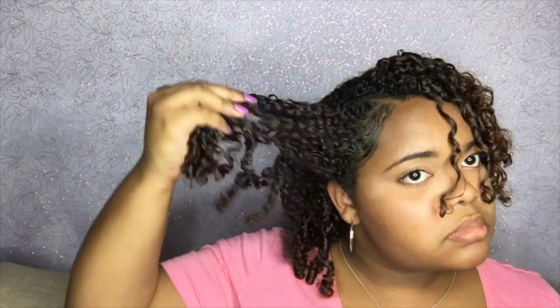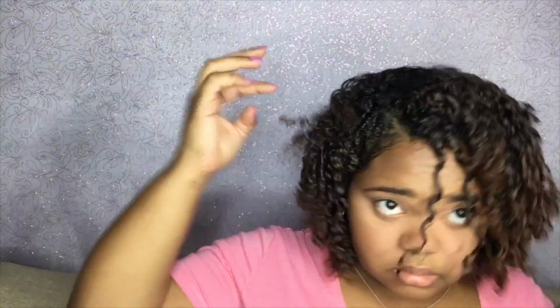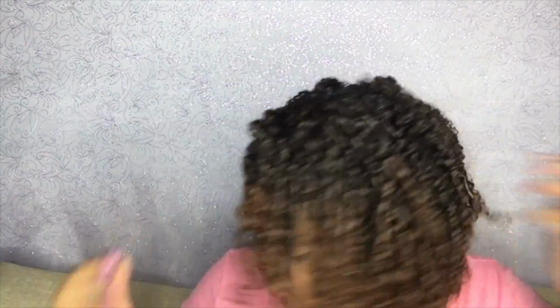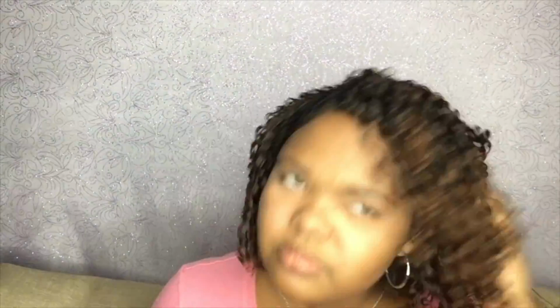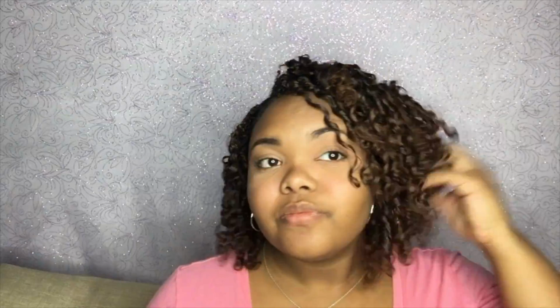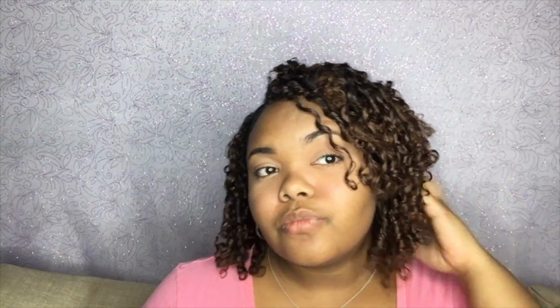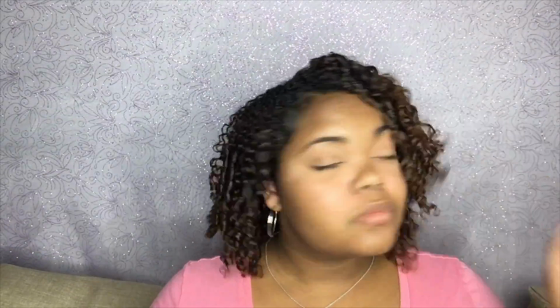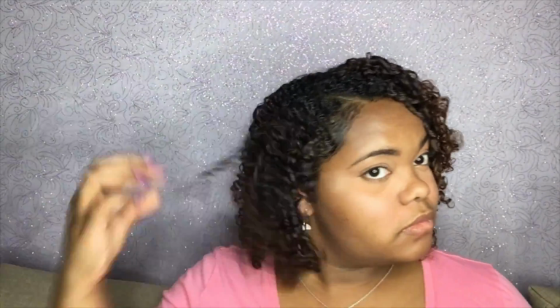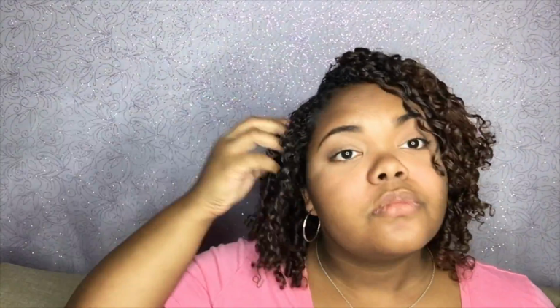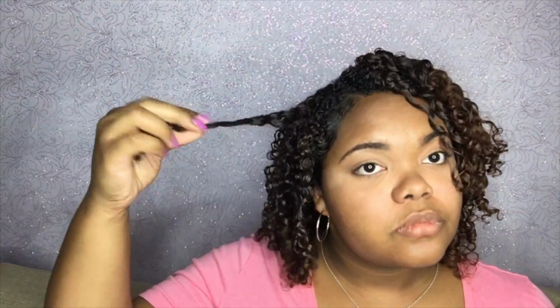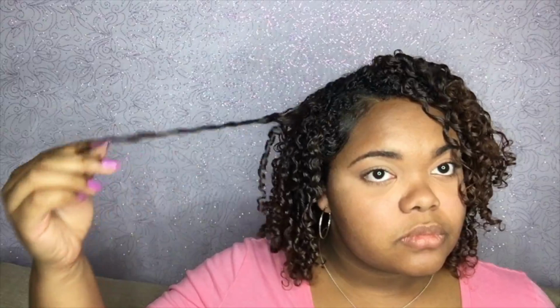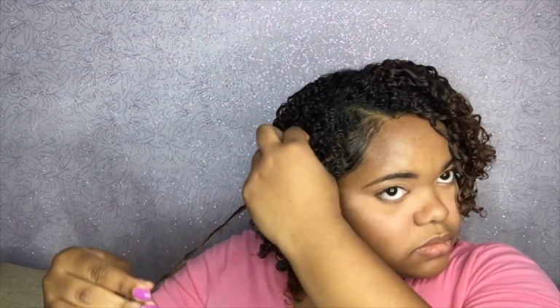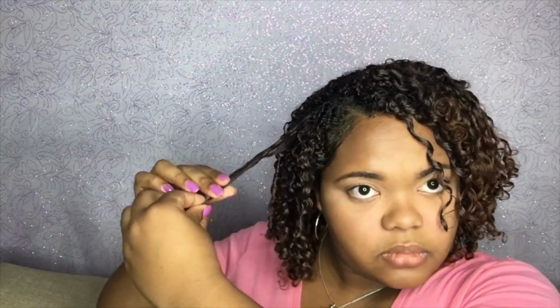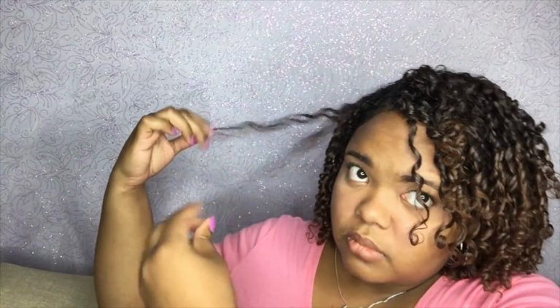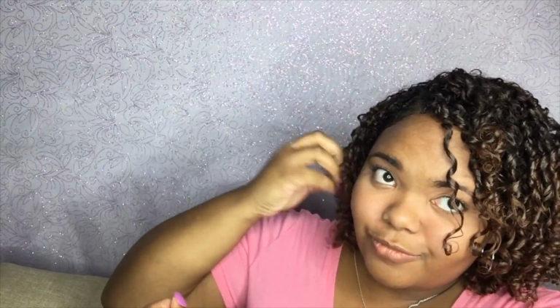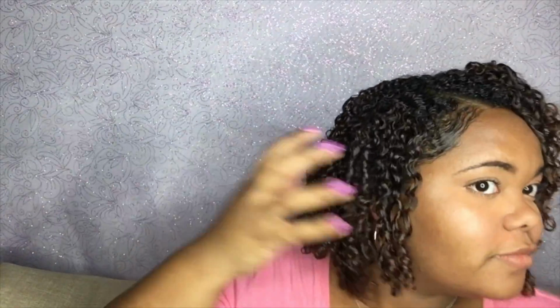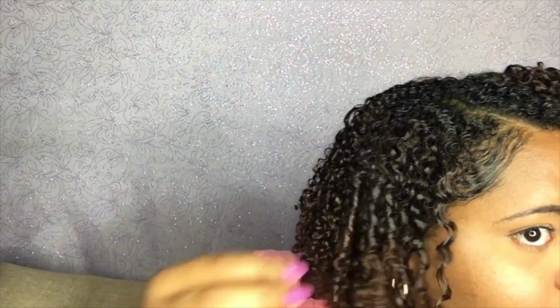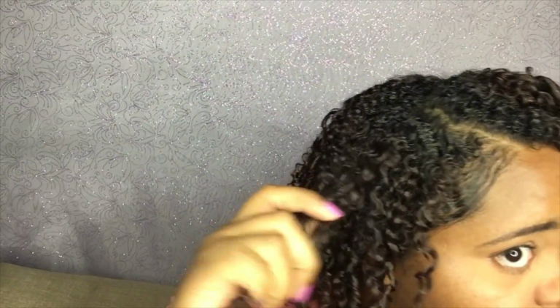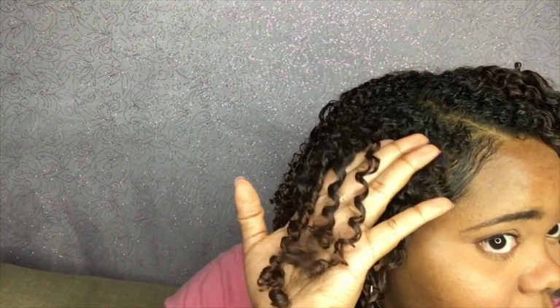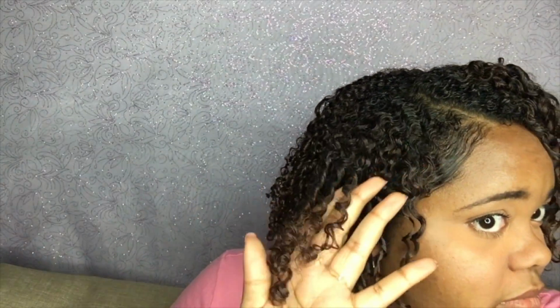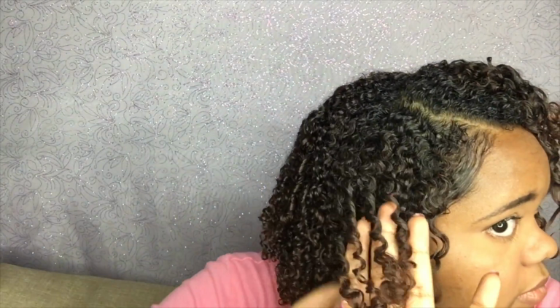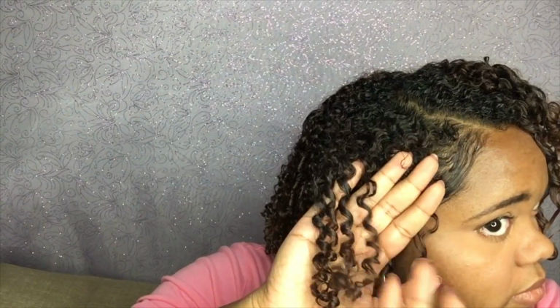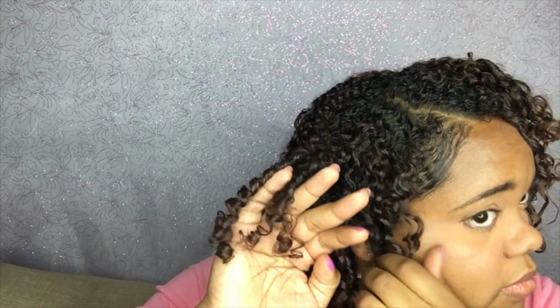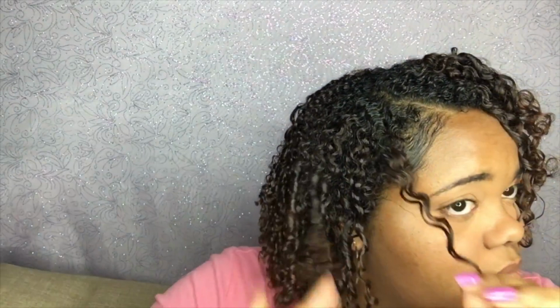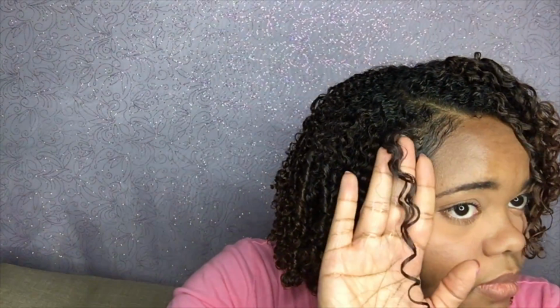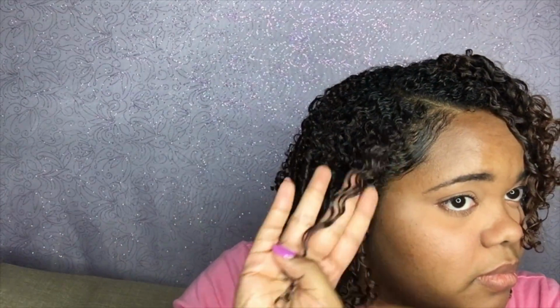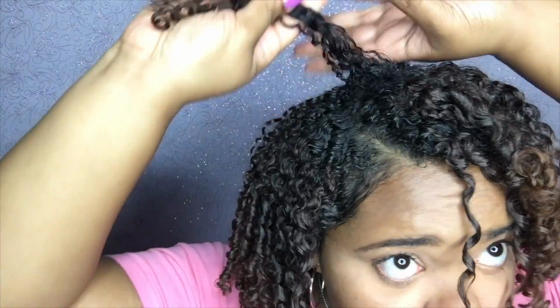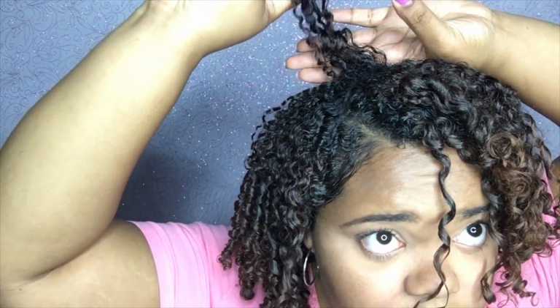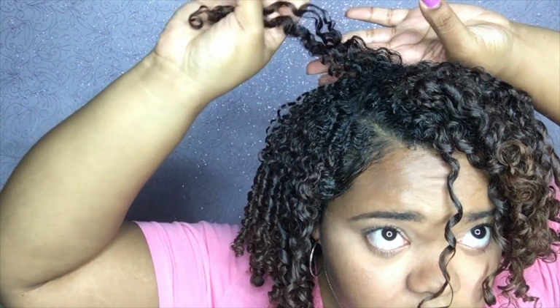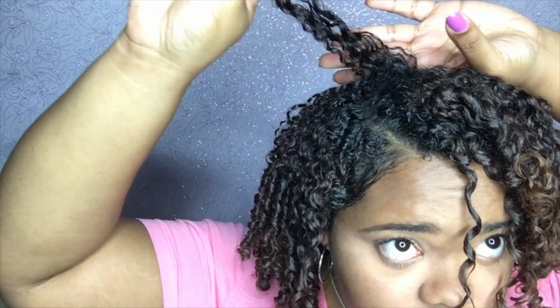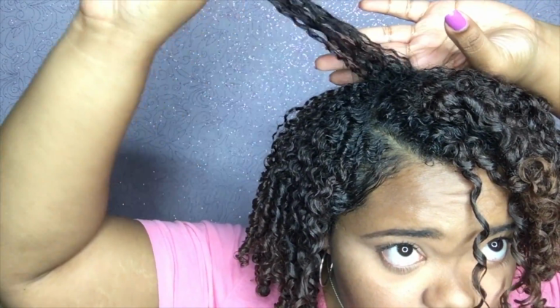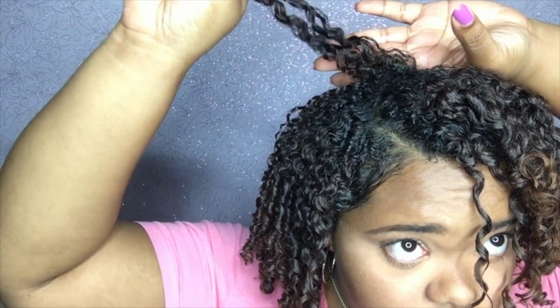This is a hairdo that I used to often do when I was transitioning. It really helped my hair that was still permed to curl right up with the rest of my curls. And I always have loved it deep down — I have a special place for finger coils.